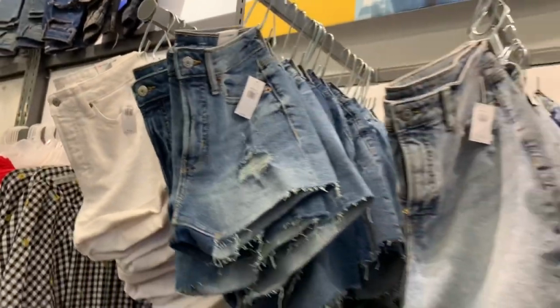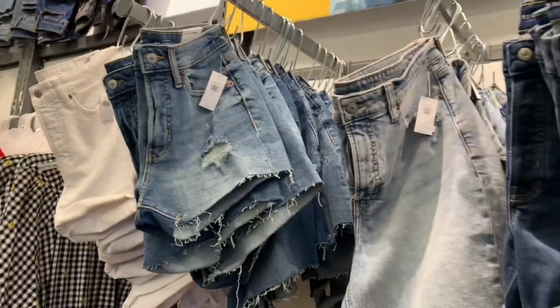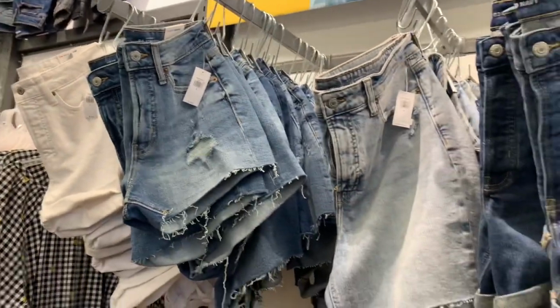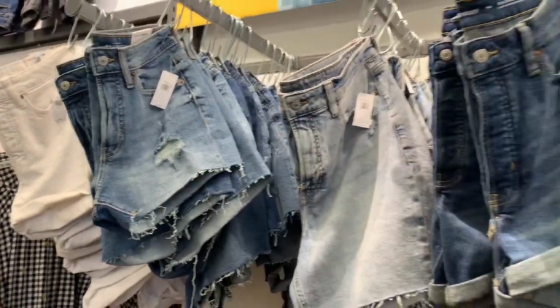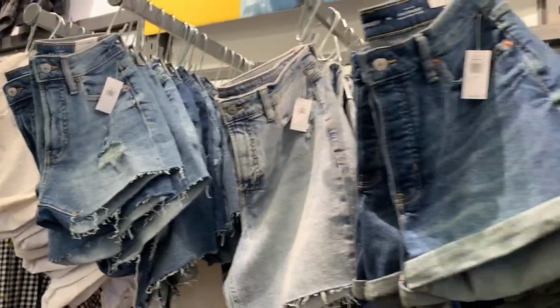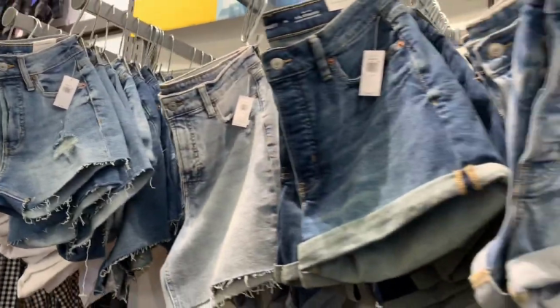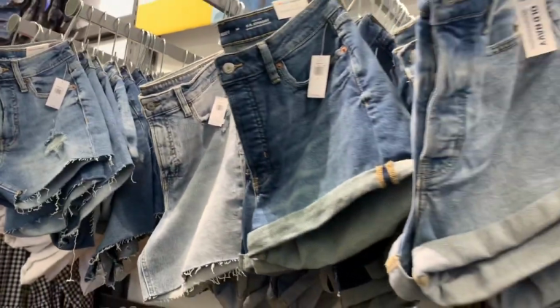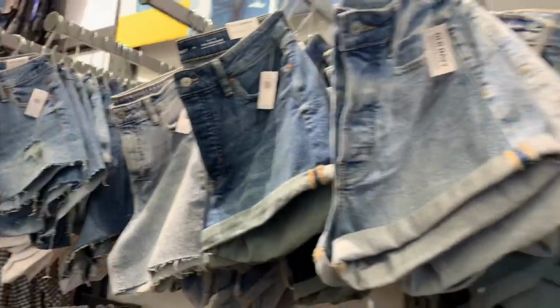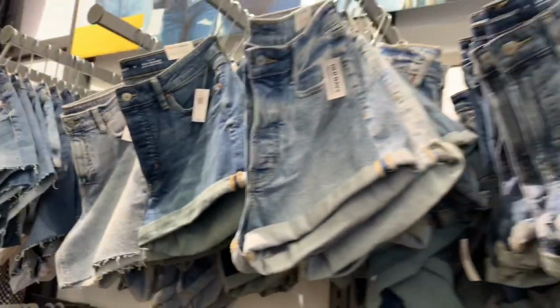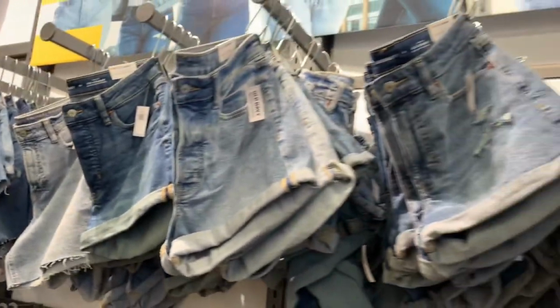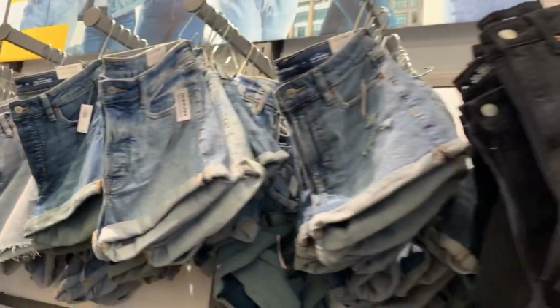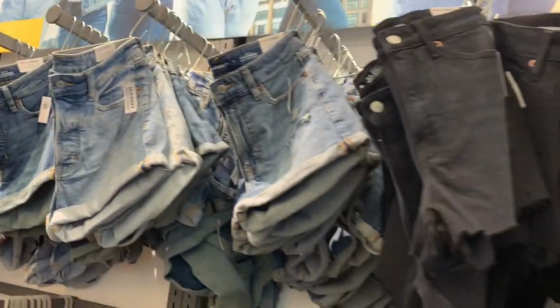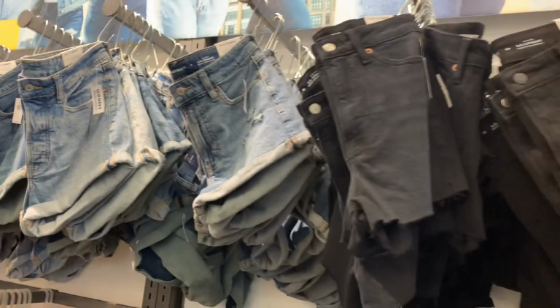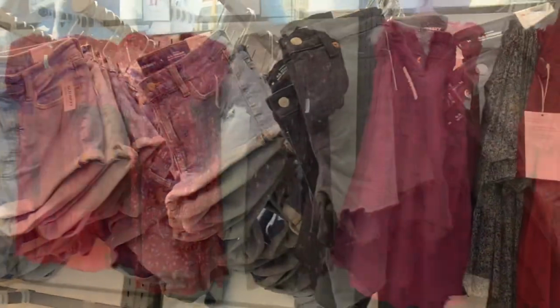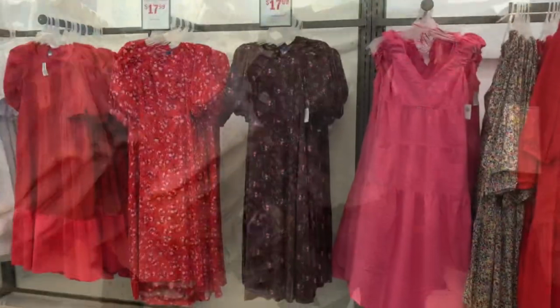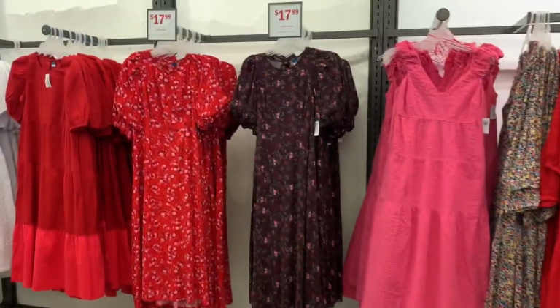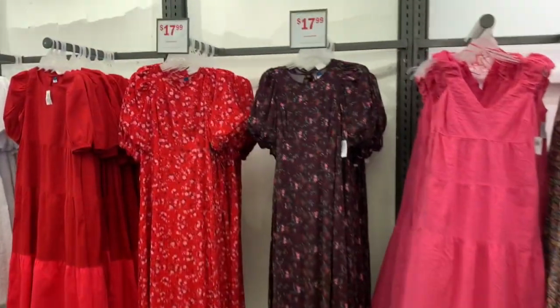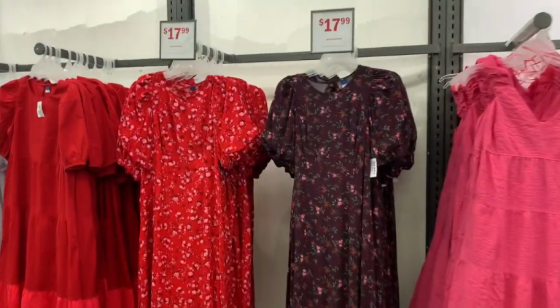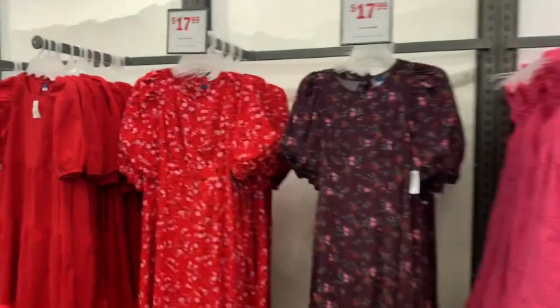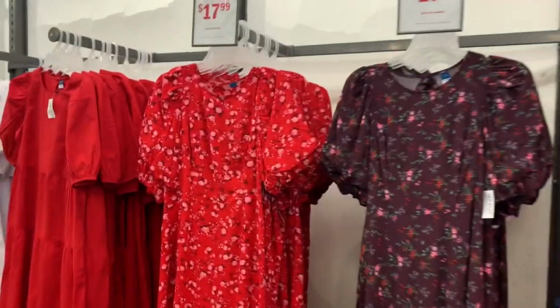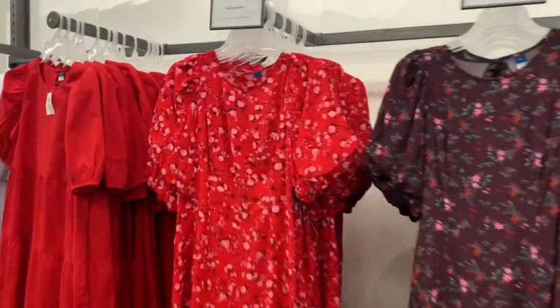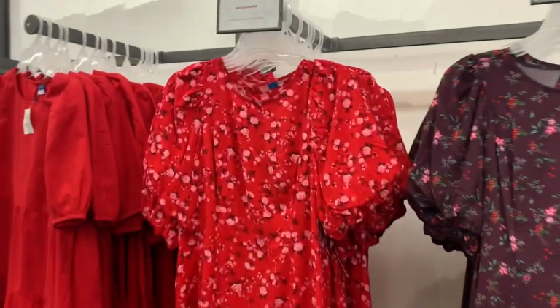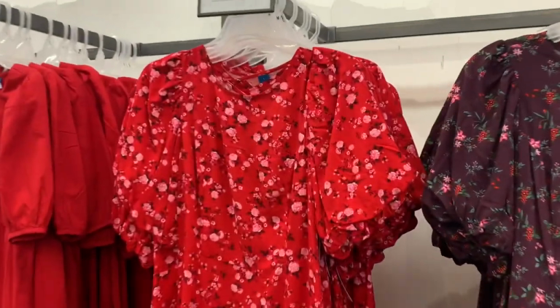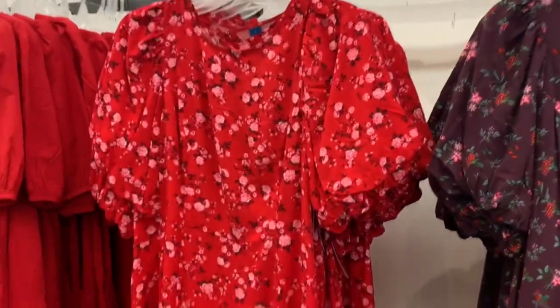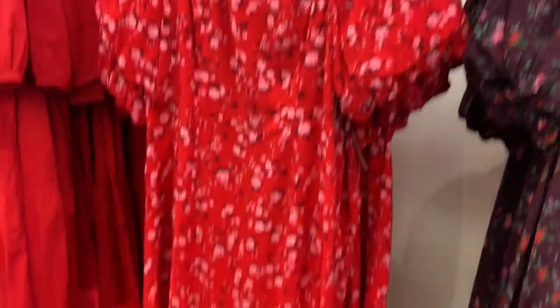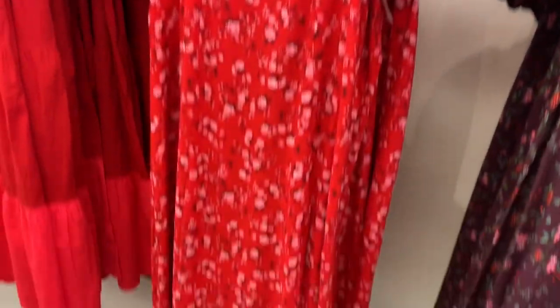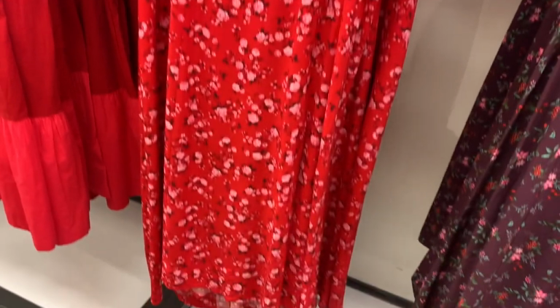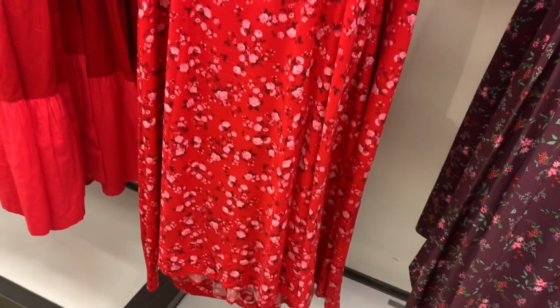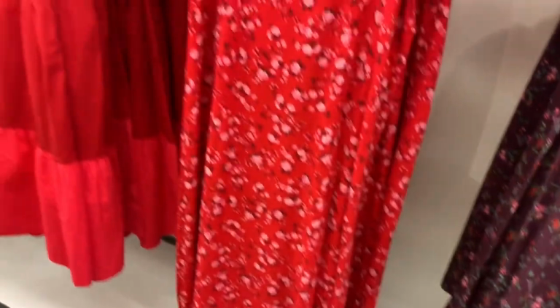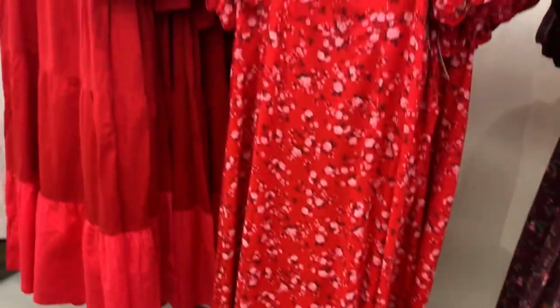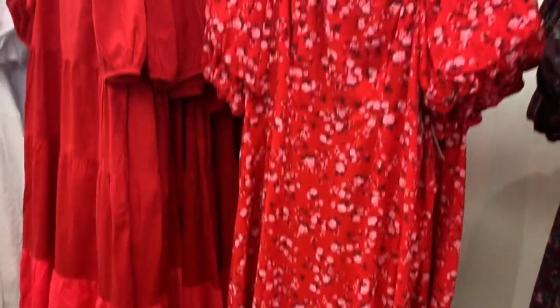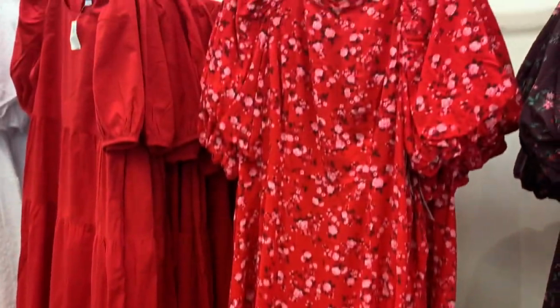Up here they have jean shorts — they are 40% off, with rolled ones and cut-offs. Some are $35 and some are $40. They have some really cute dresses over here that look like they're on clearance too.